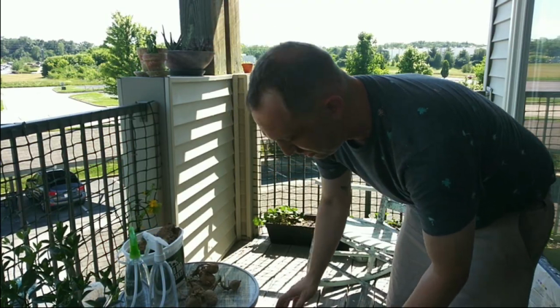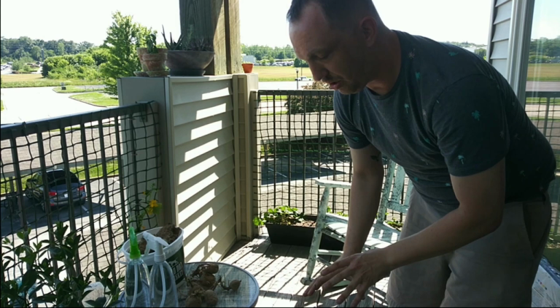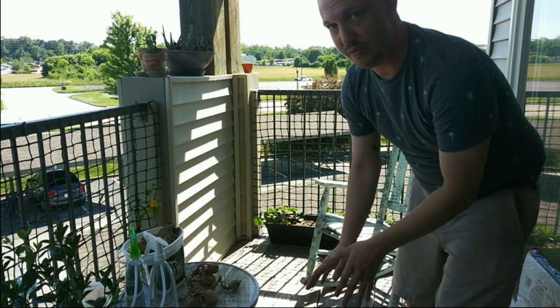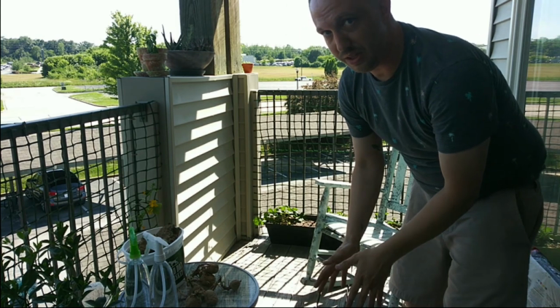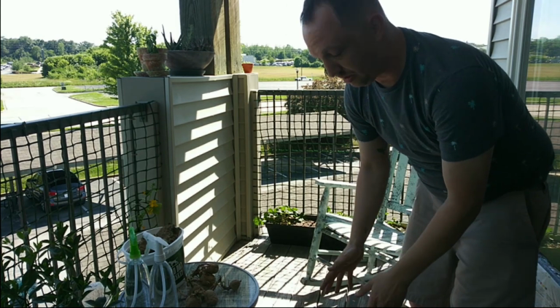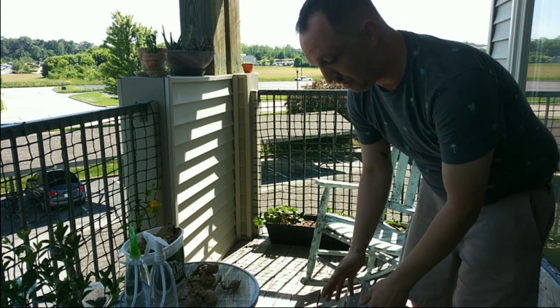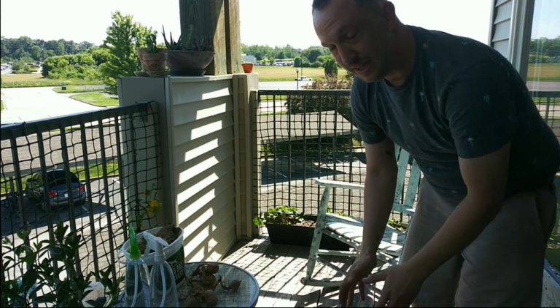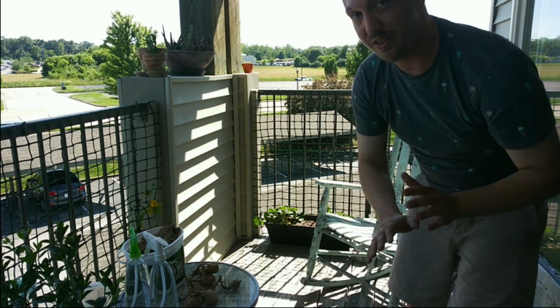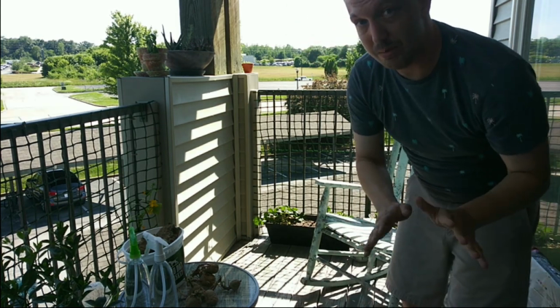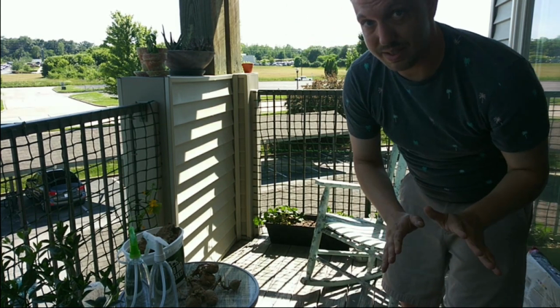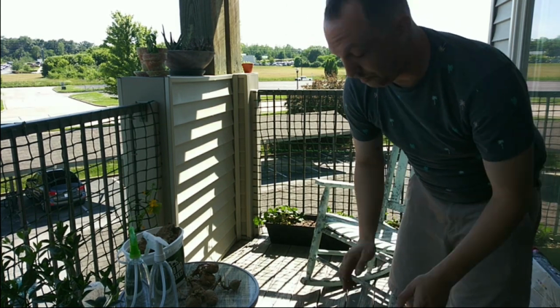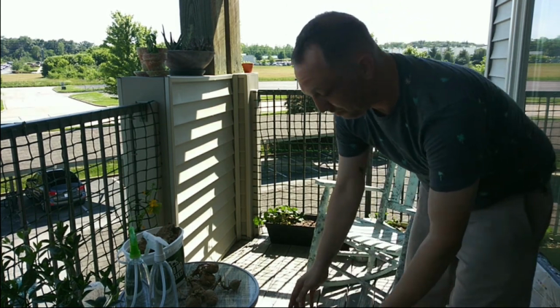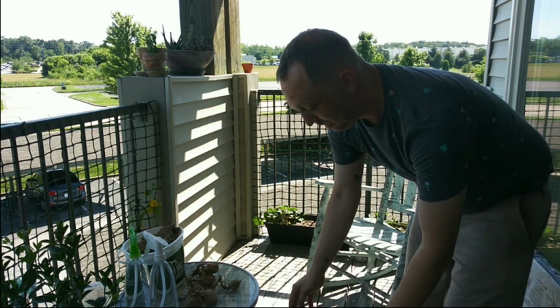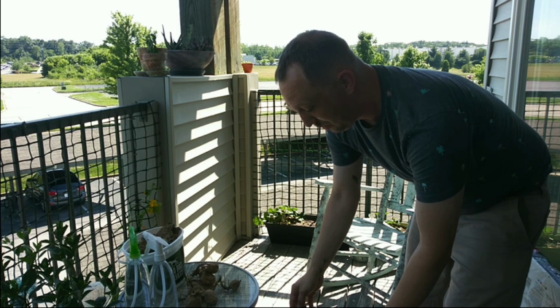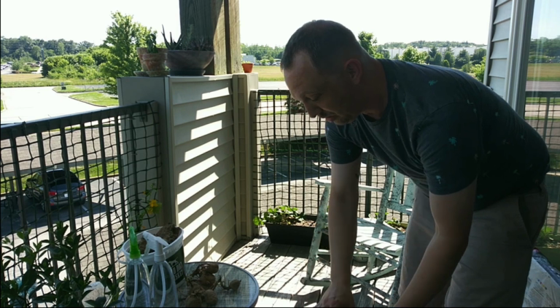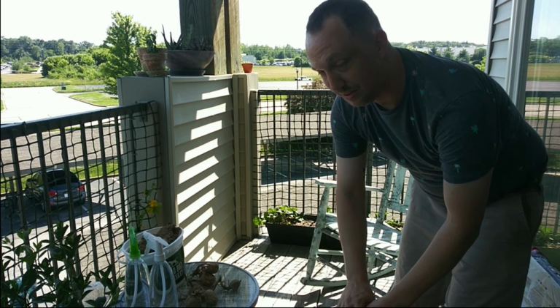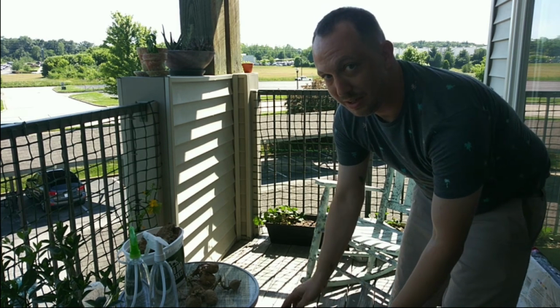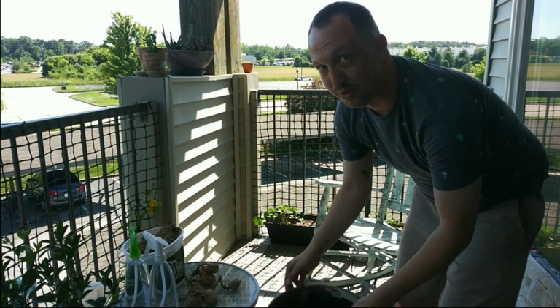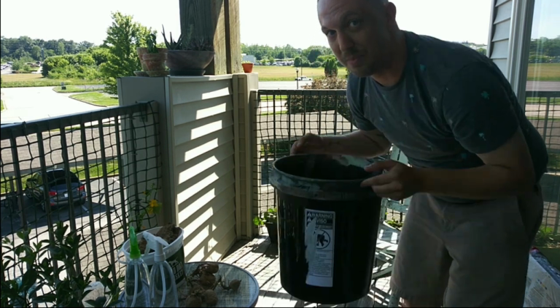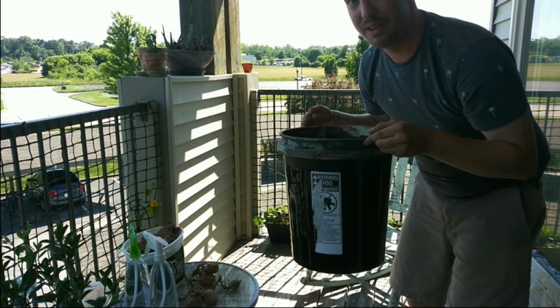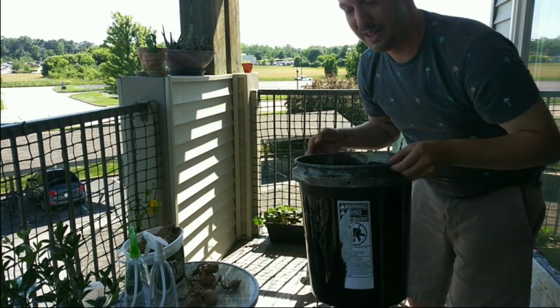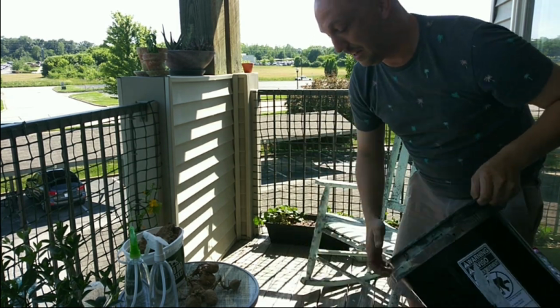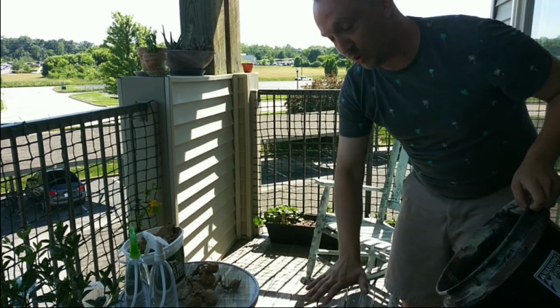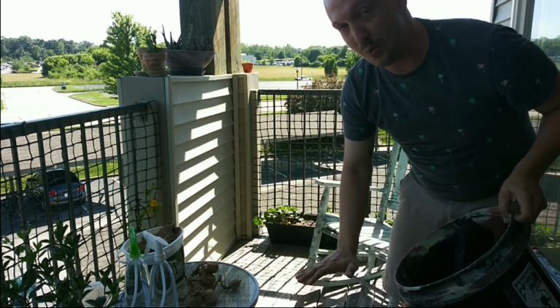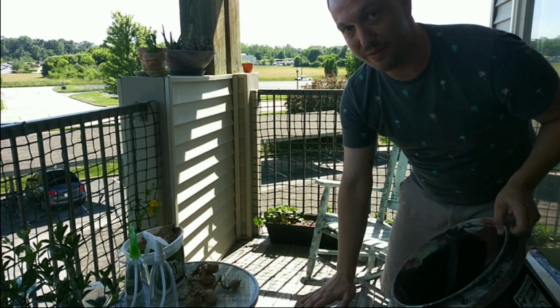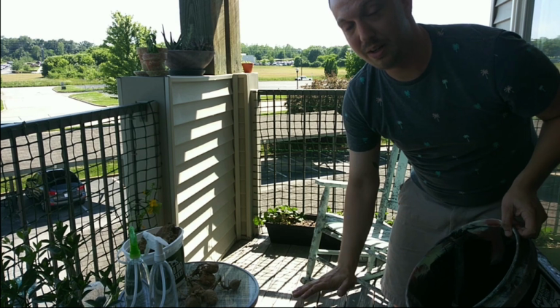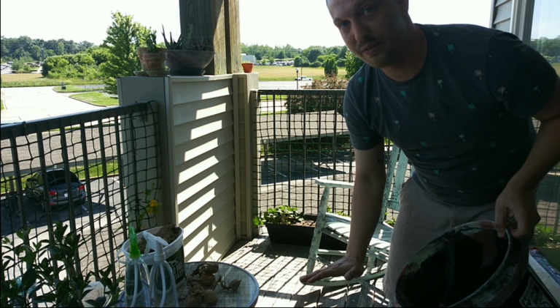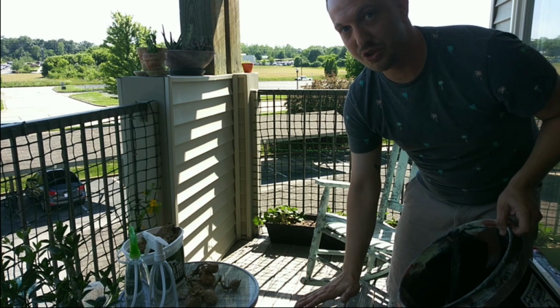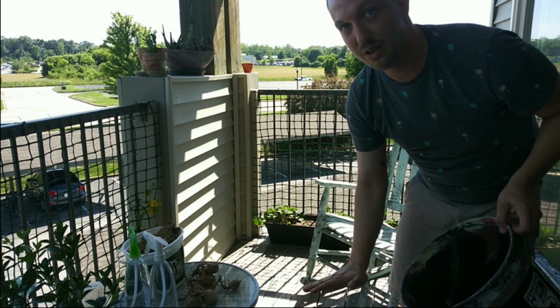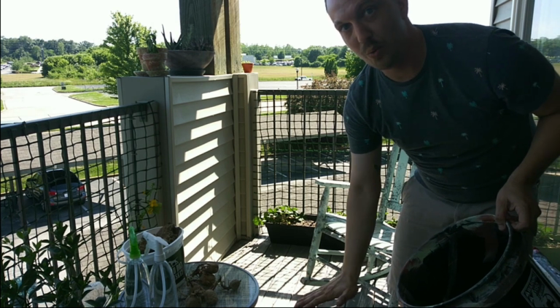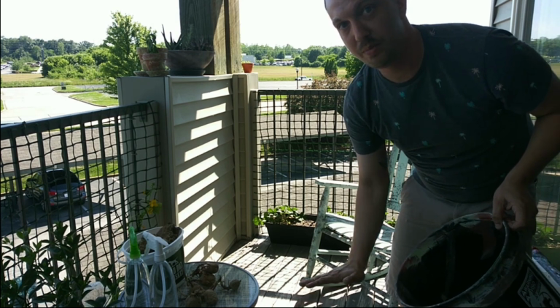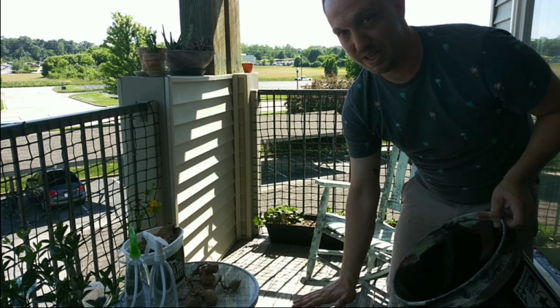We are going to load everything in here, and in three months' time we are going to pull this up and have freshly grown potatoes.